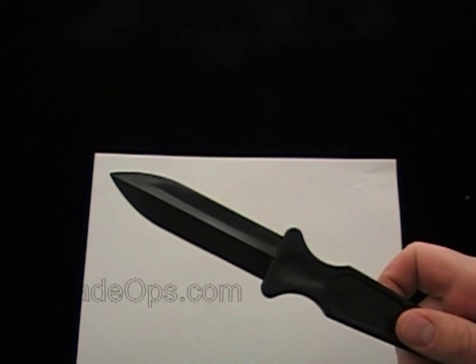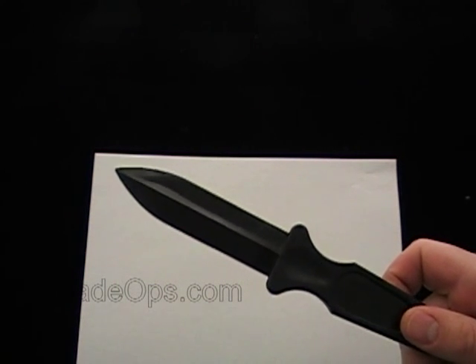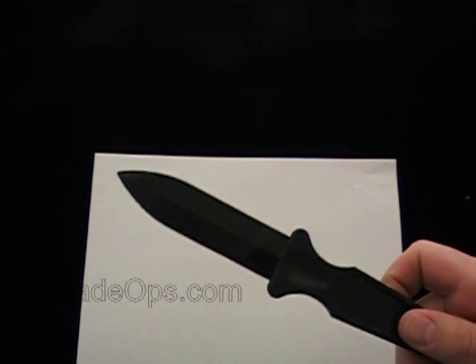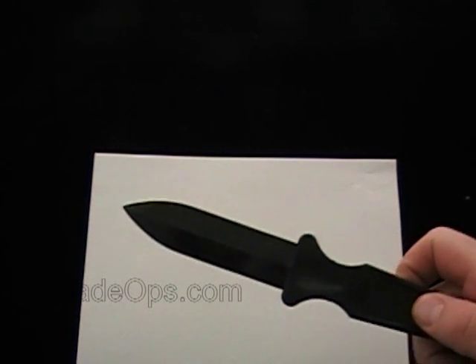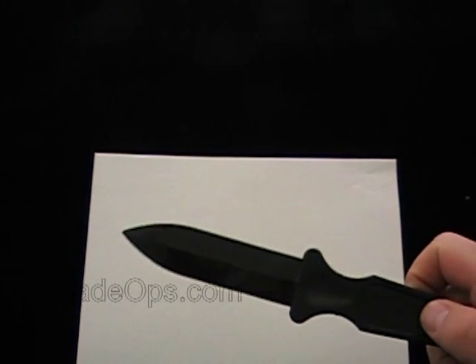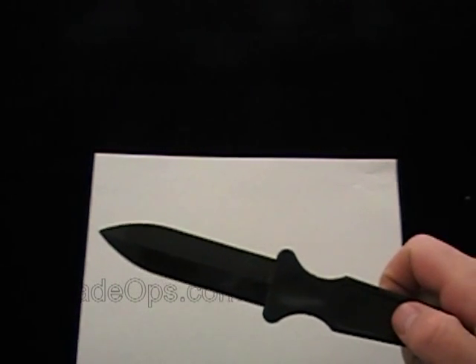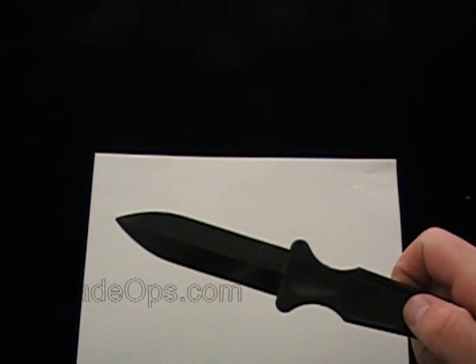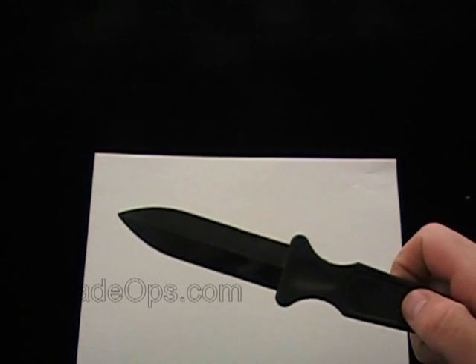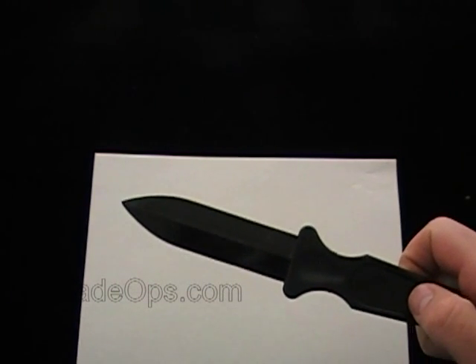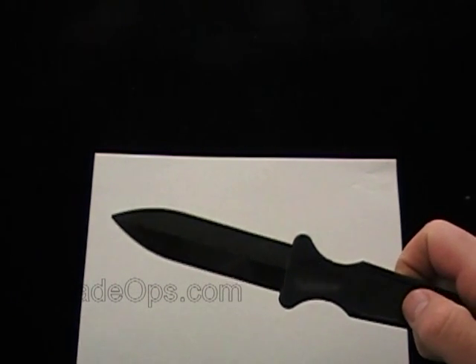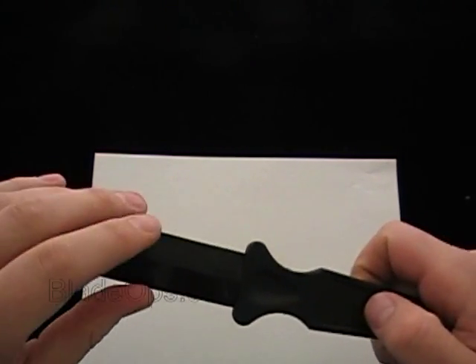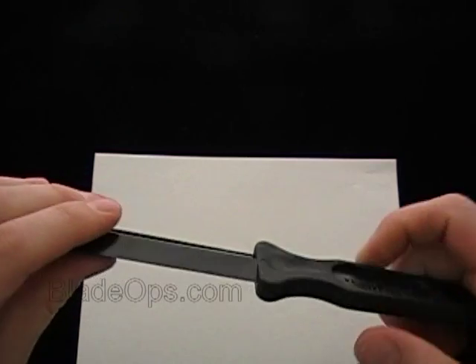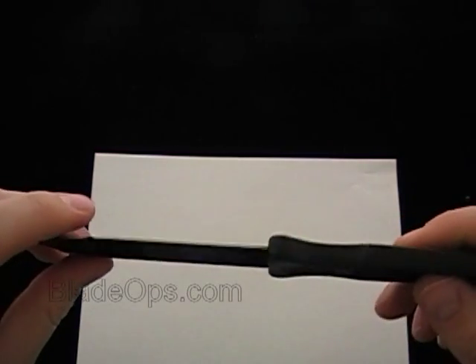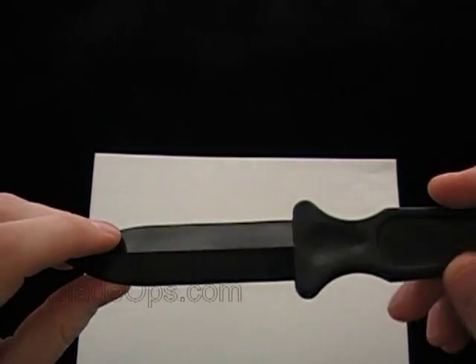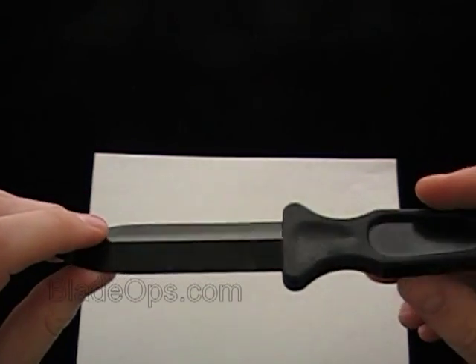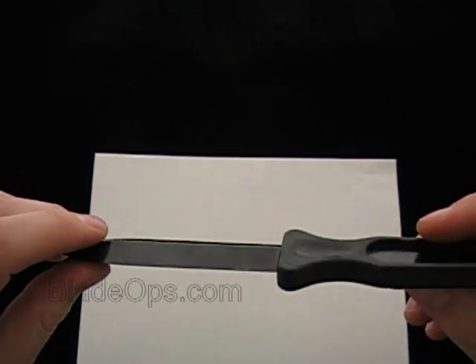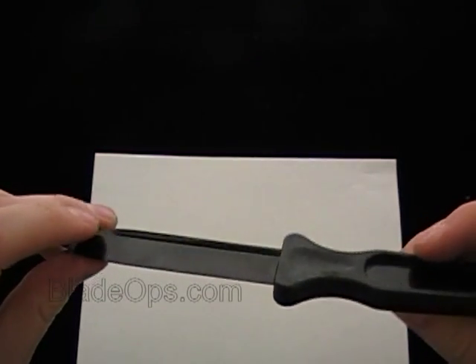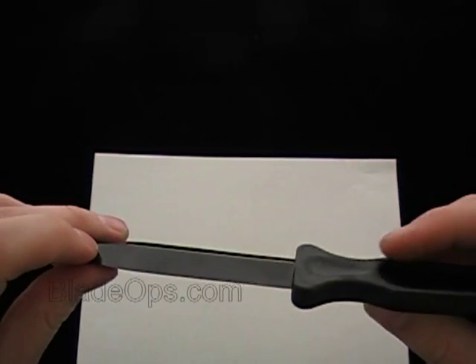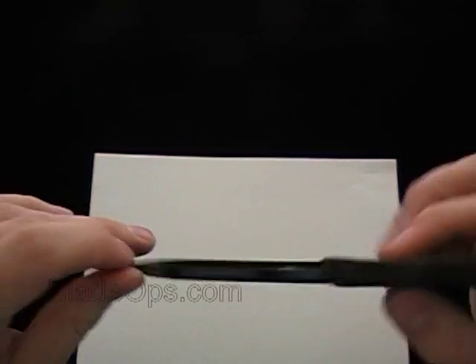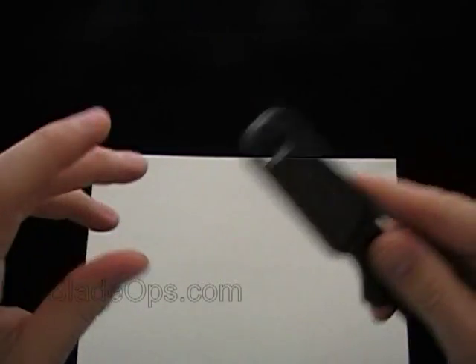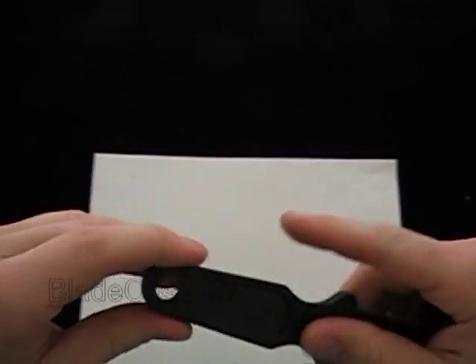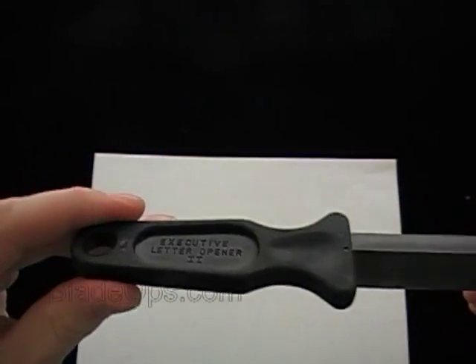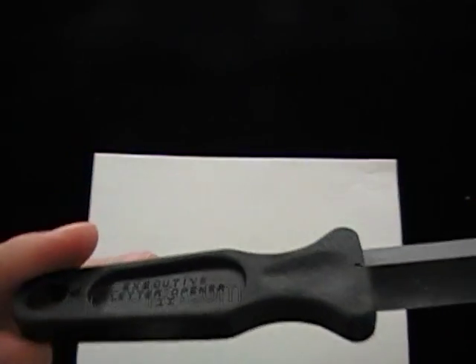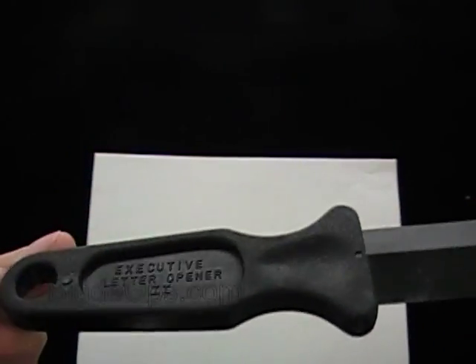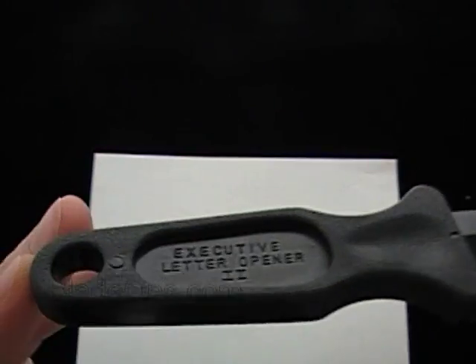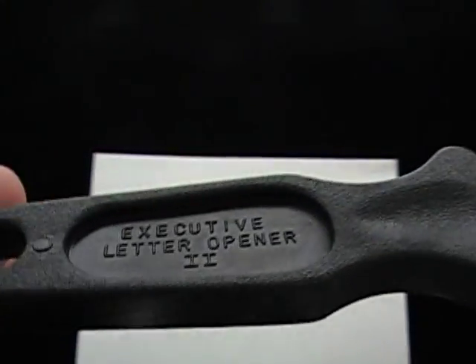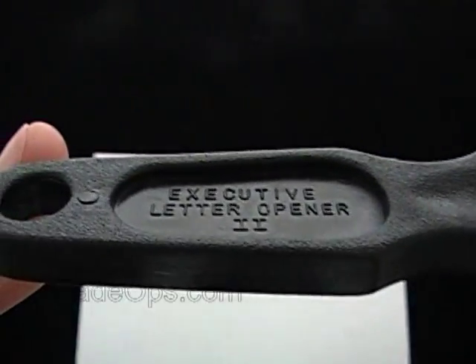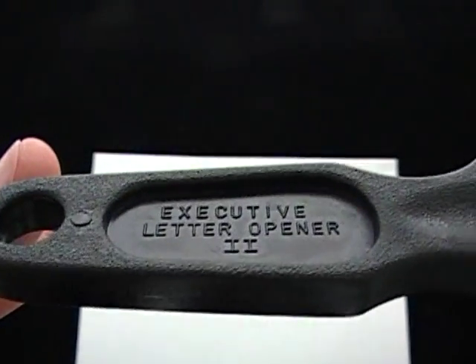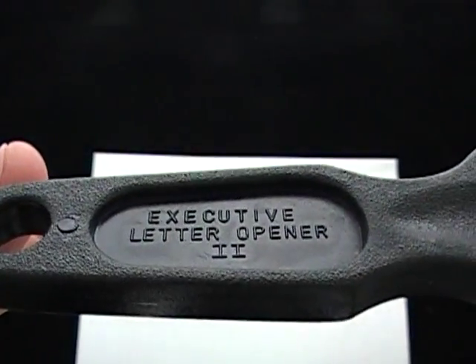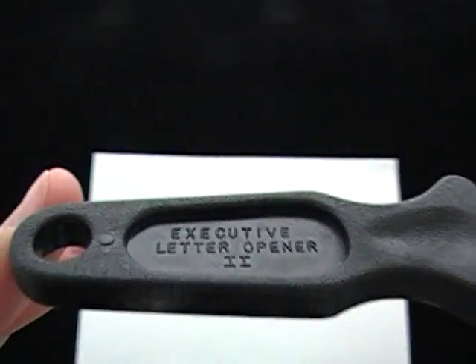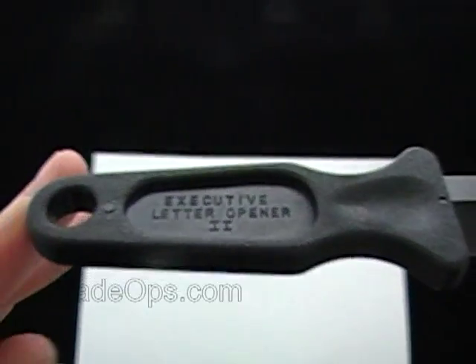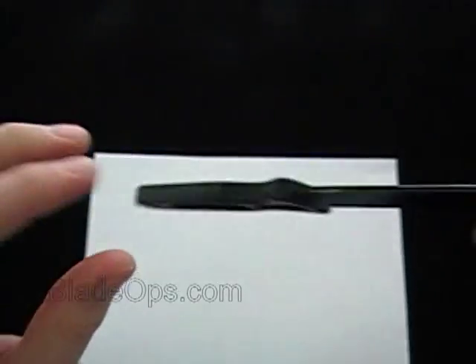Blade Ops, we're bringing you a little desktop demo of a self-defense tool knife. Right here you can see it's called the Executive Letter Opener 2.